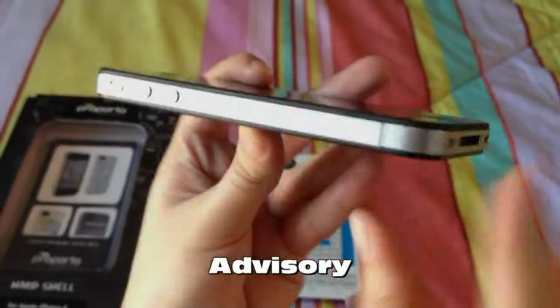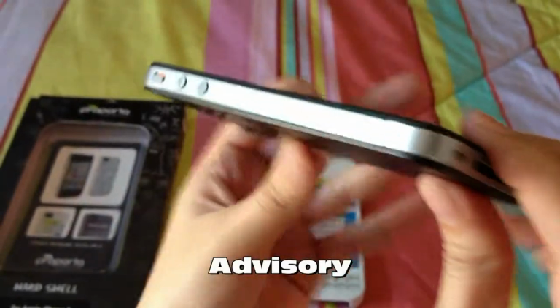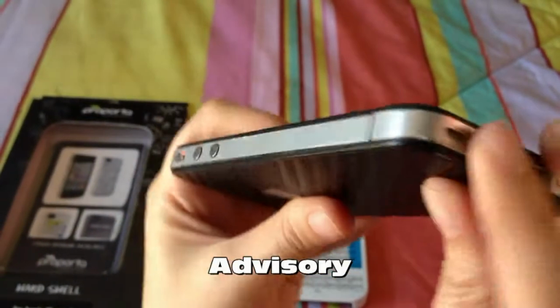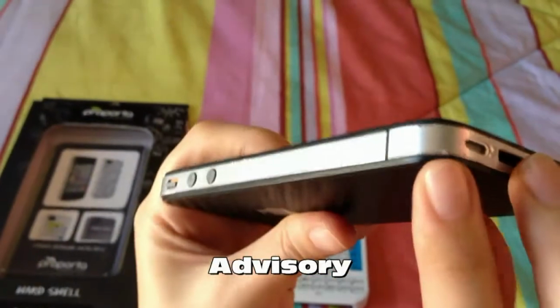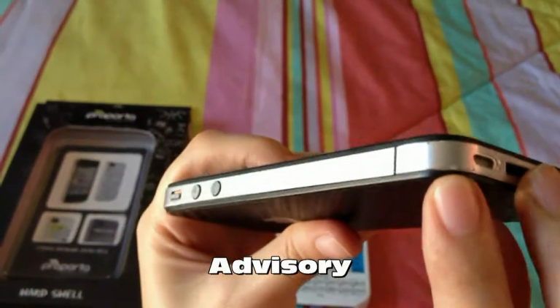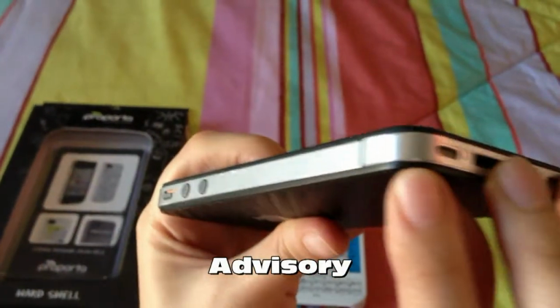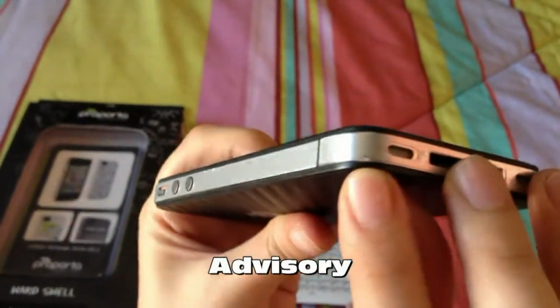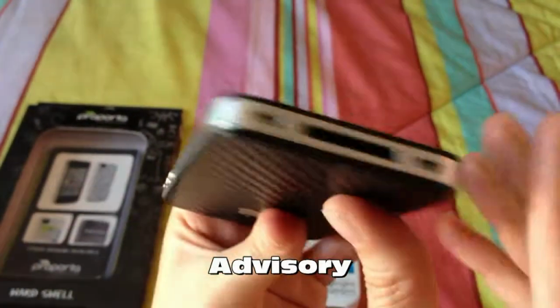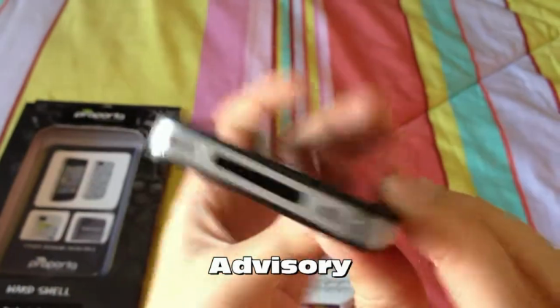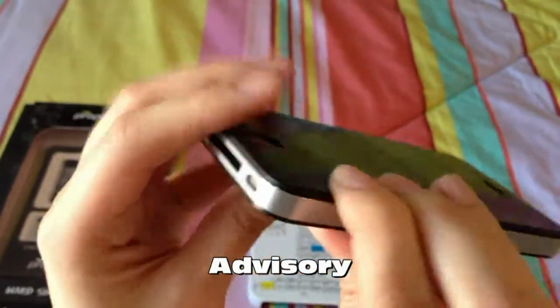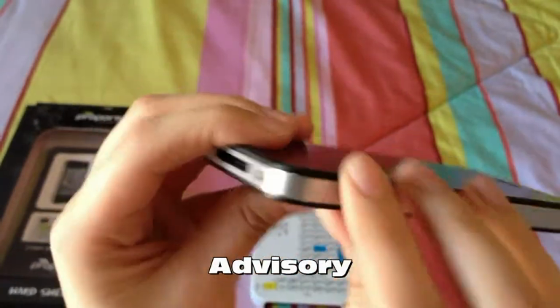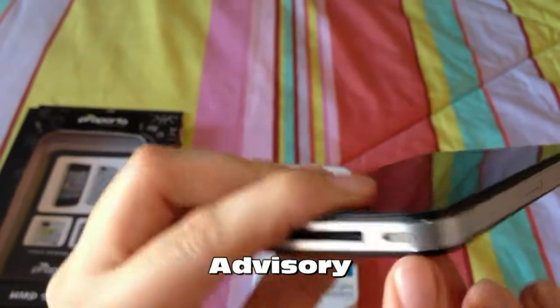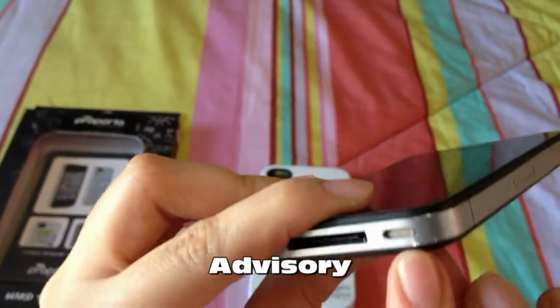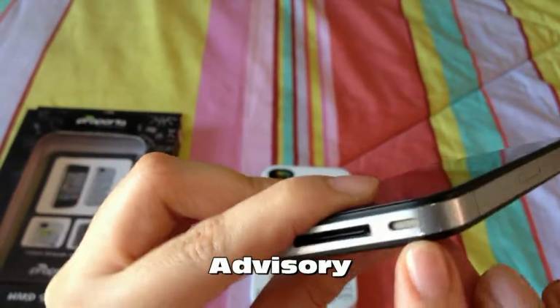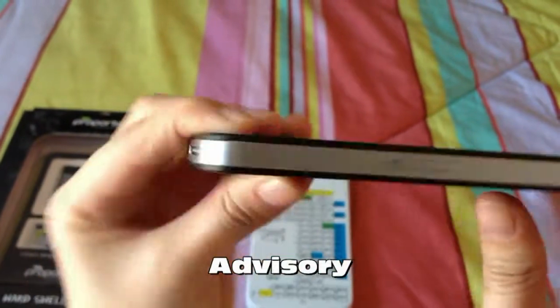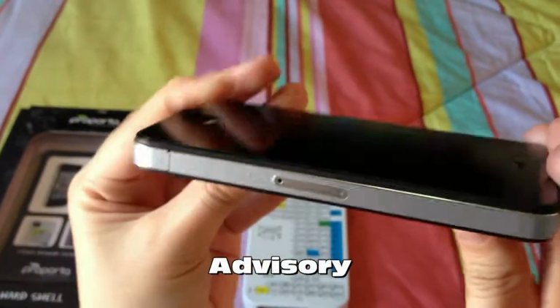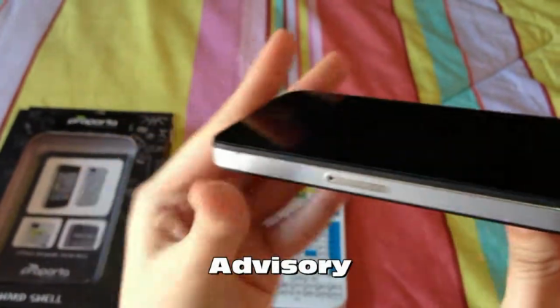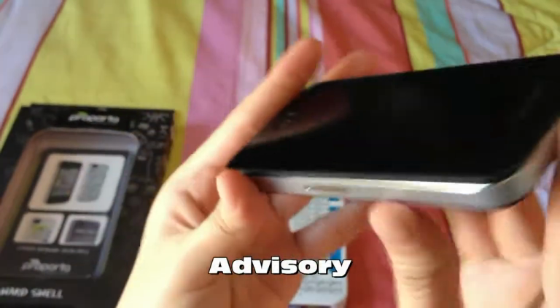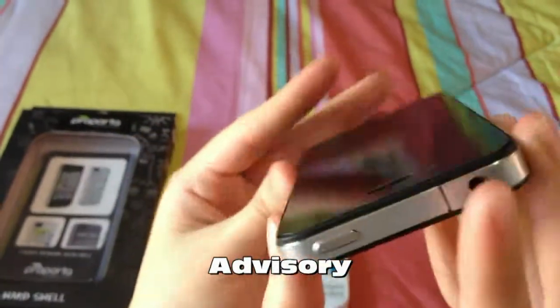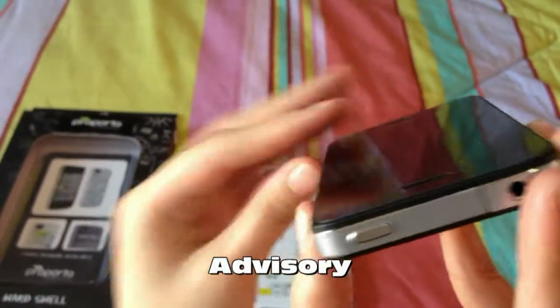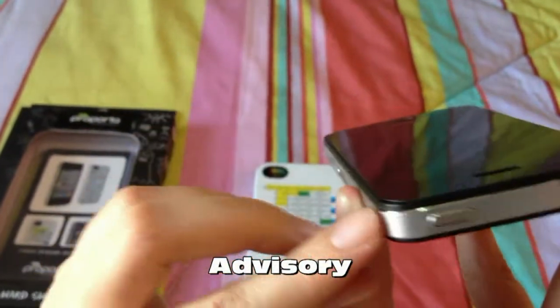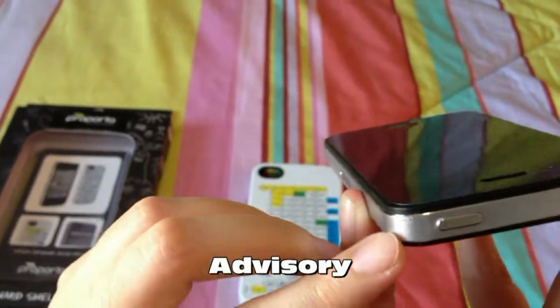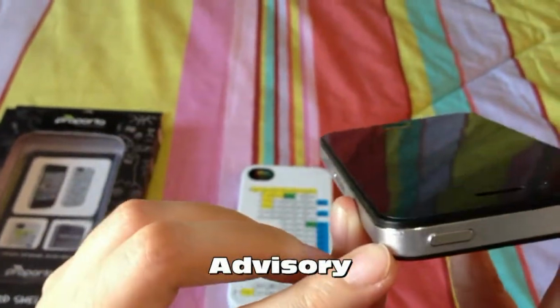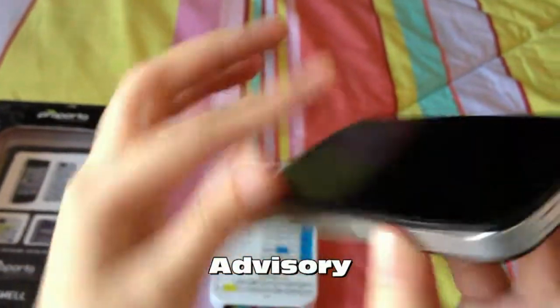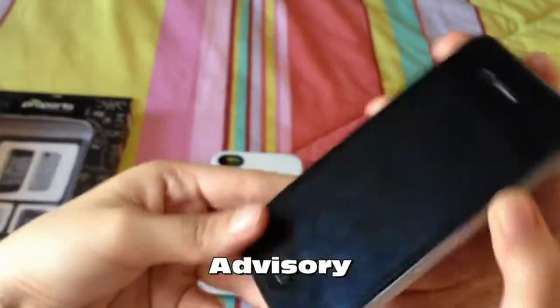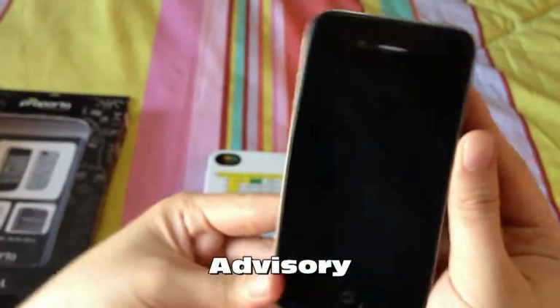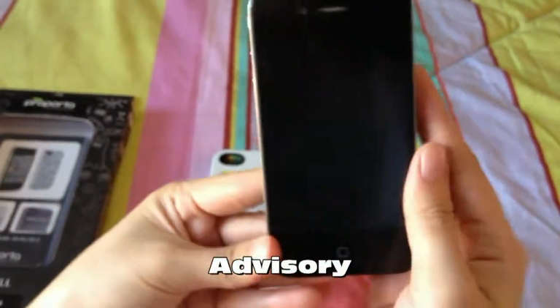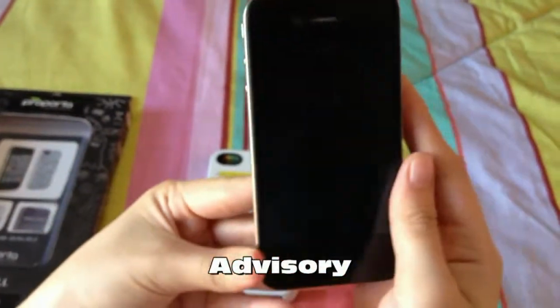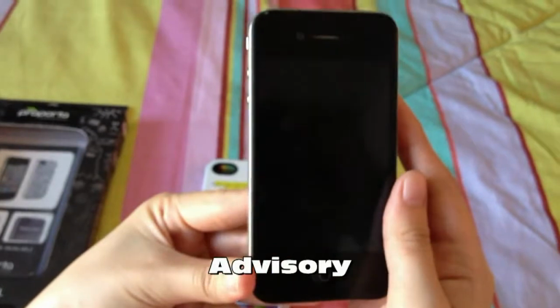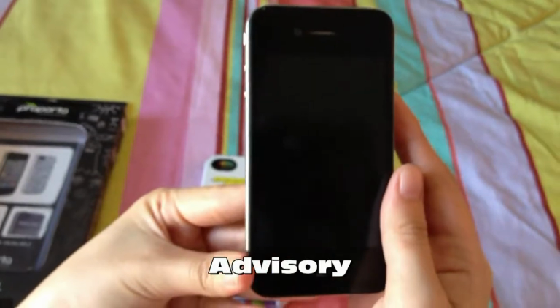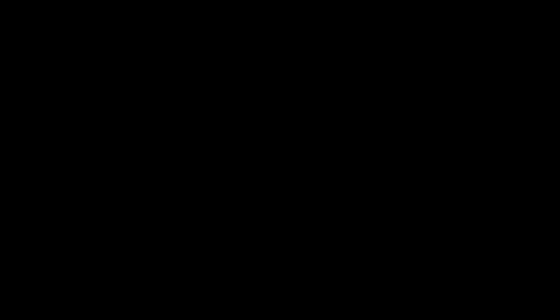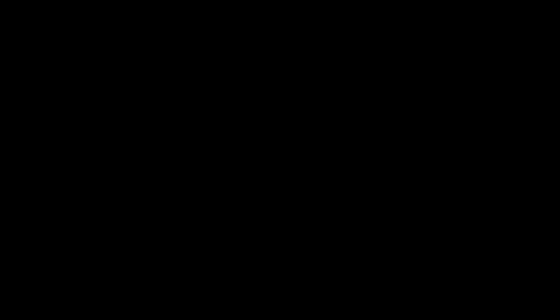This case is not really advisable for those phones with slick wraps like mine, because you get to tear the sides of the sticker. Thank you.